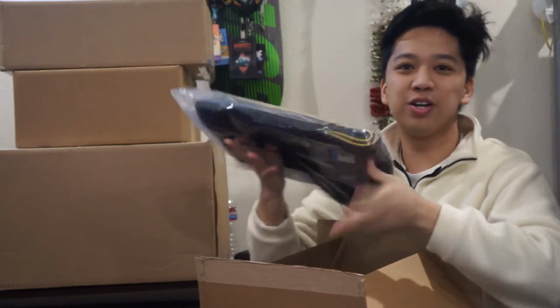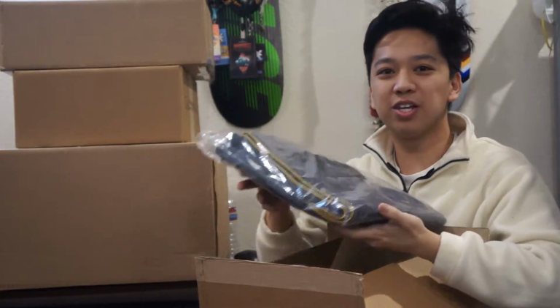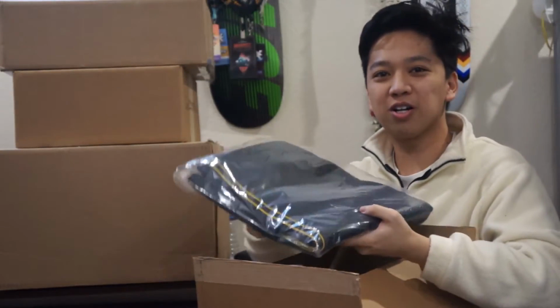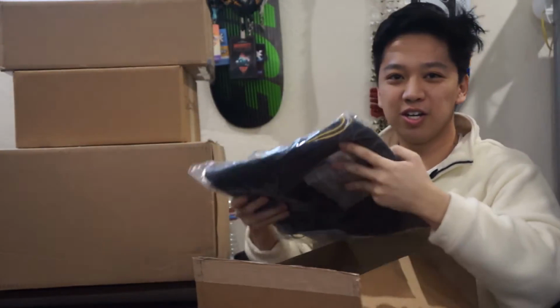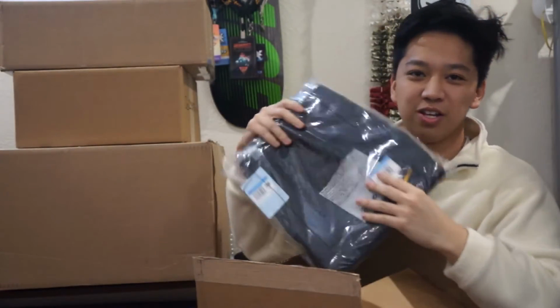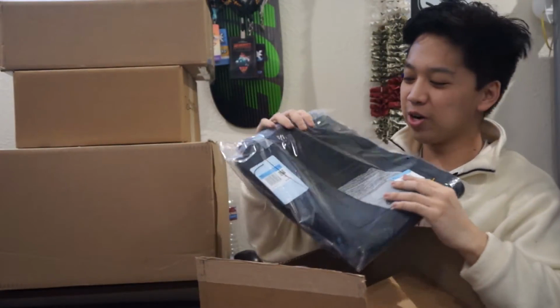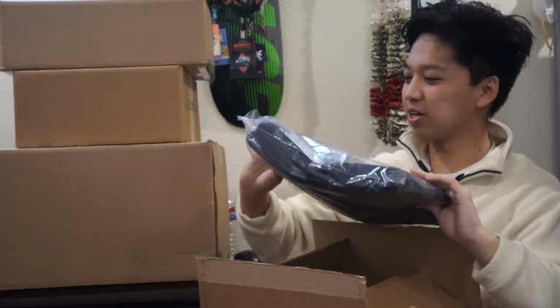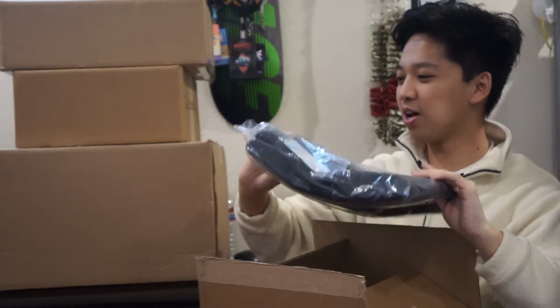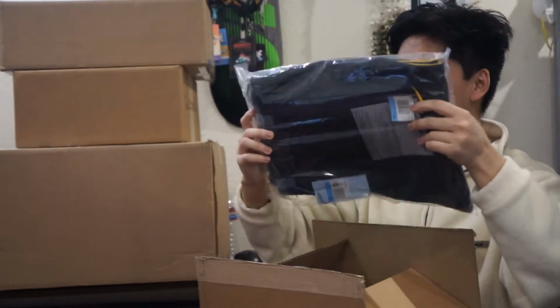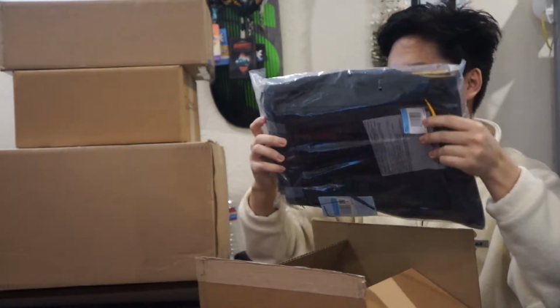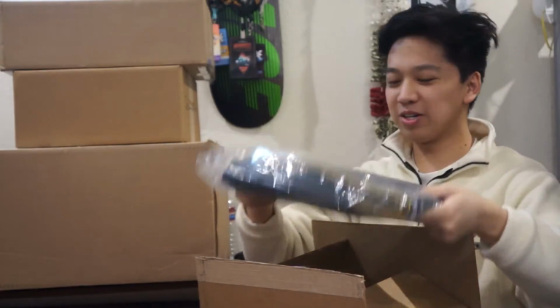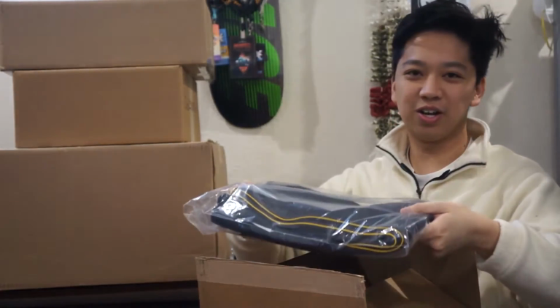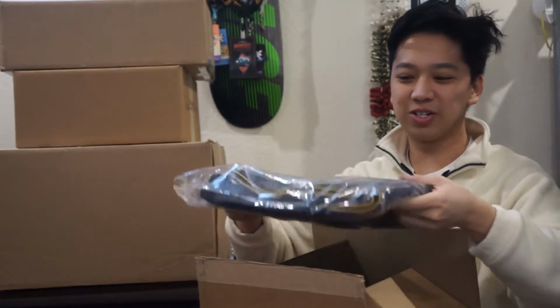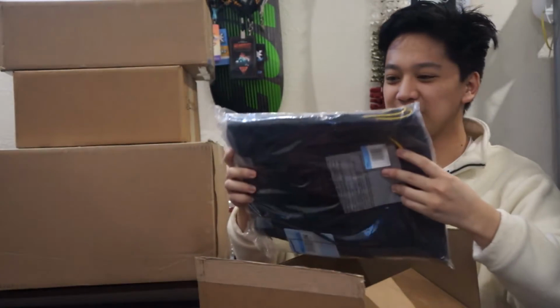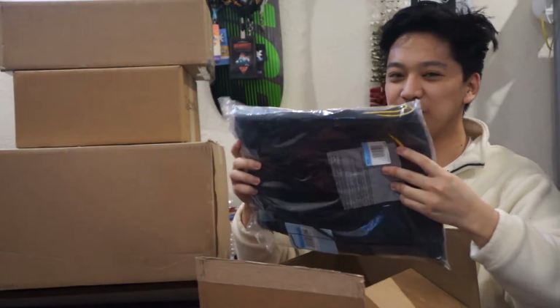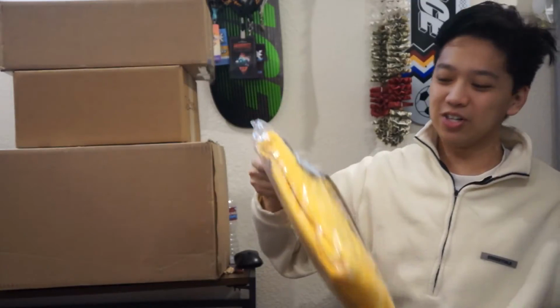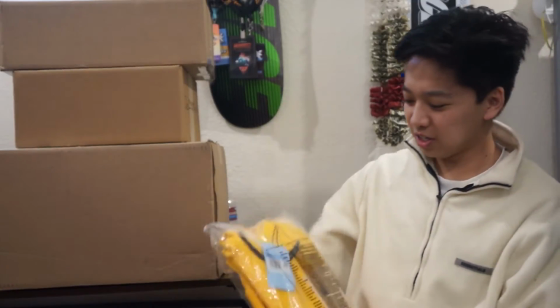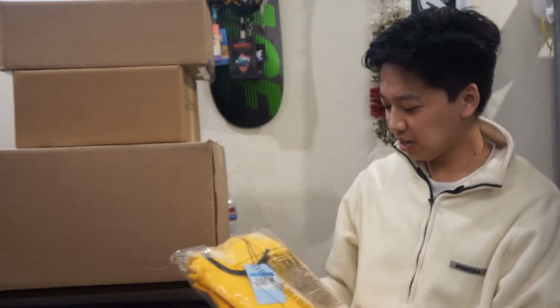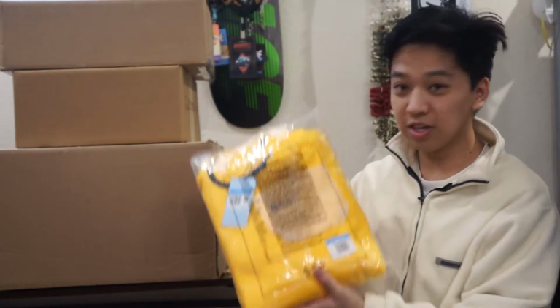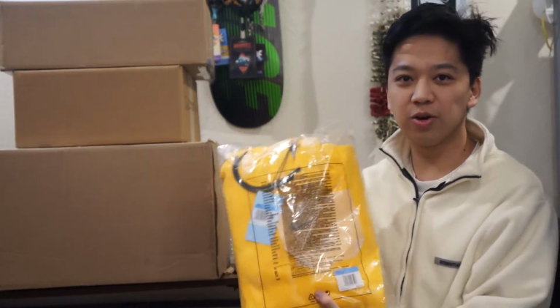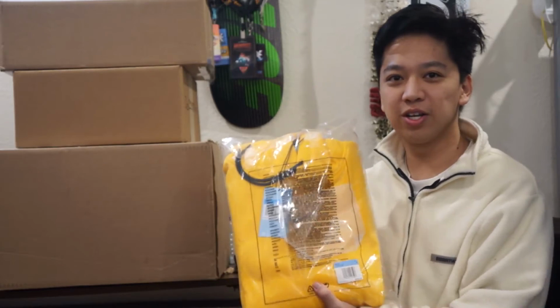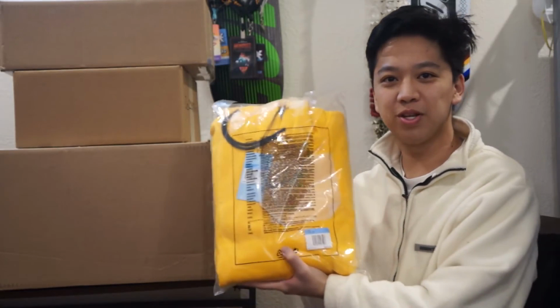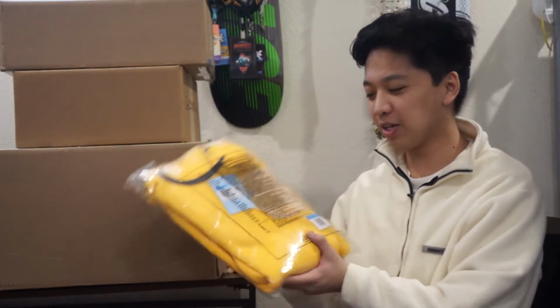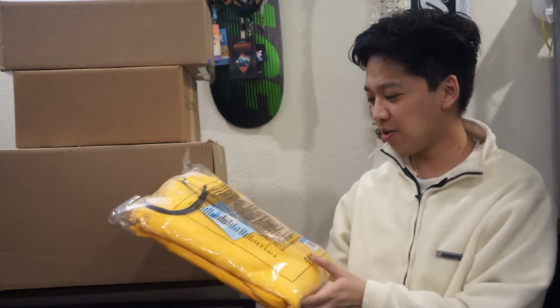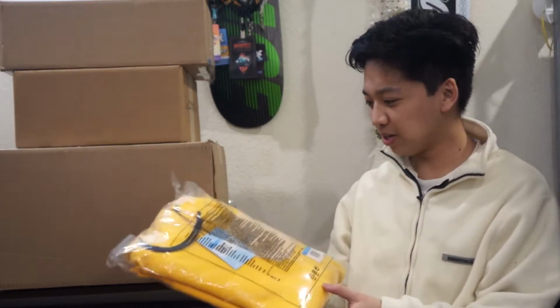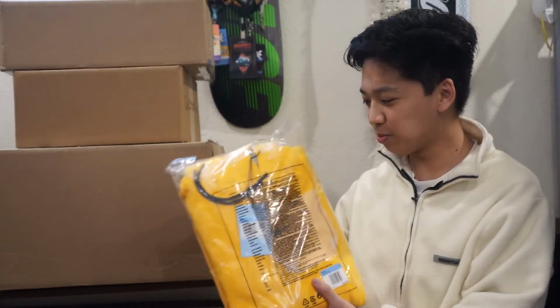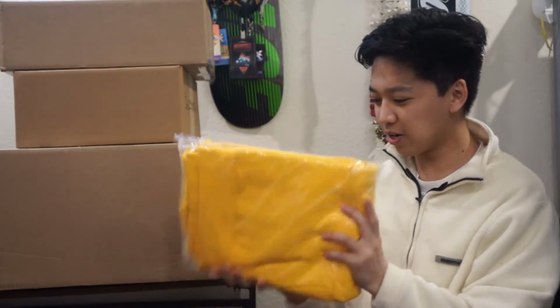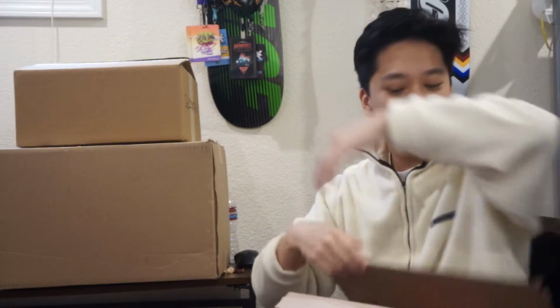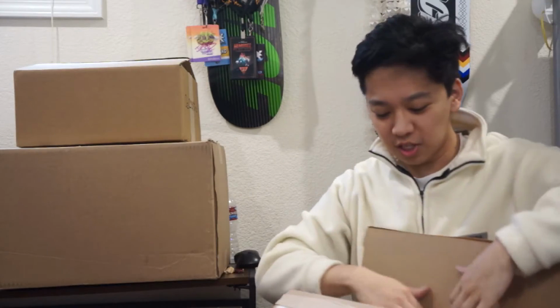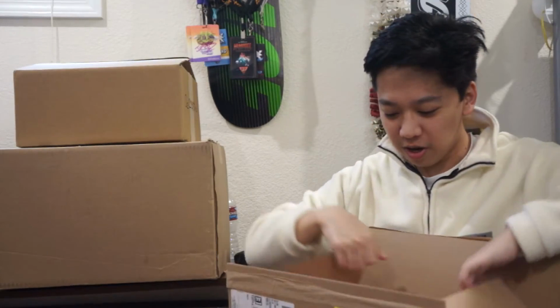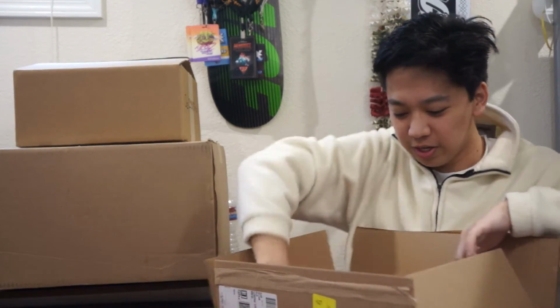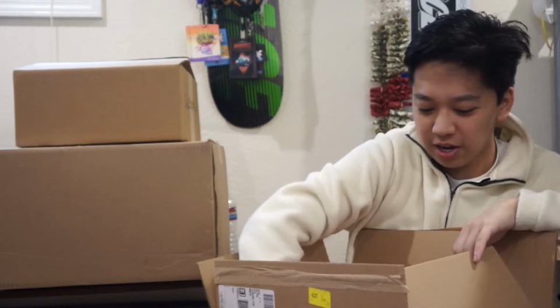In this box we got the new Nike NOCTA Drake collab. I'm not going to take it out because there's too much, but here is the yellow hoodie in a medium — look at that, oh my, look at this bright color.